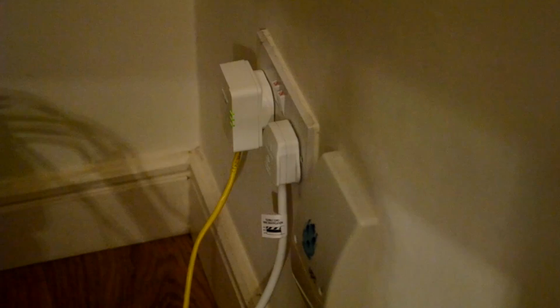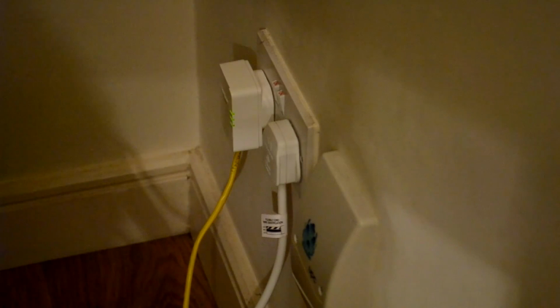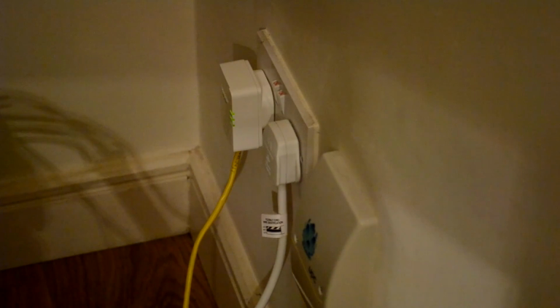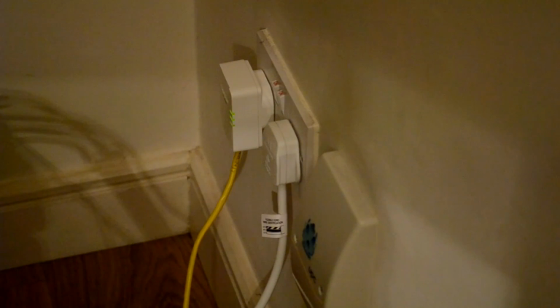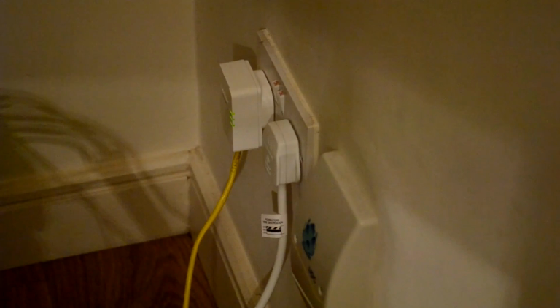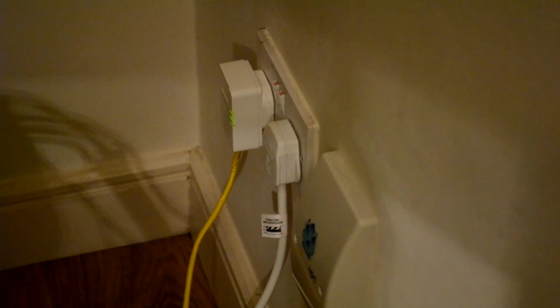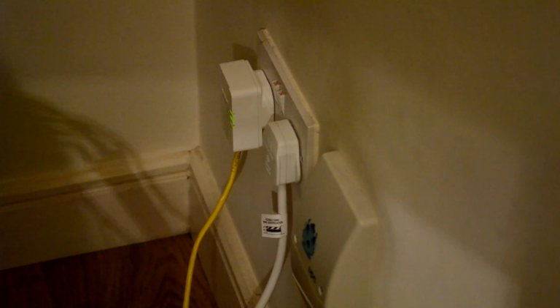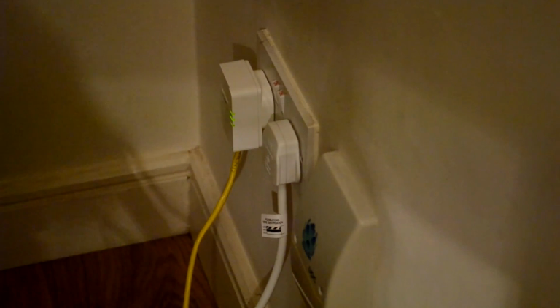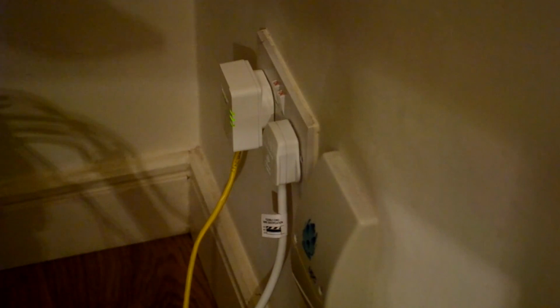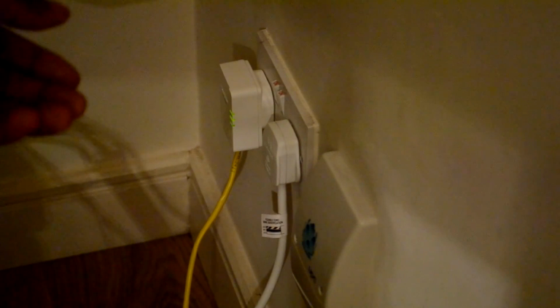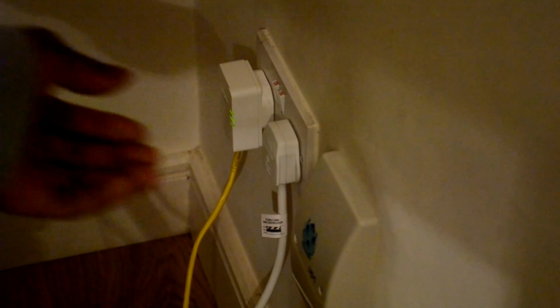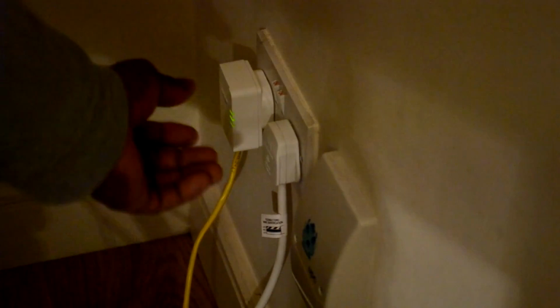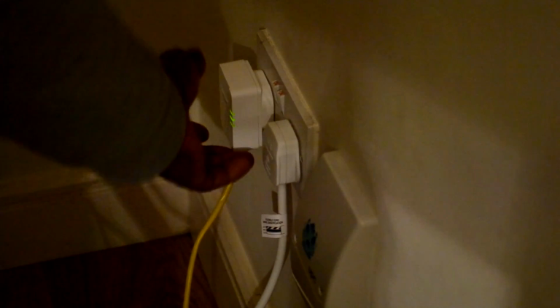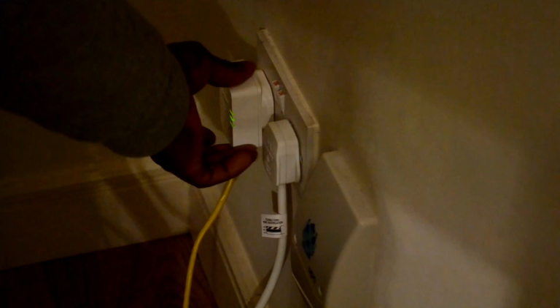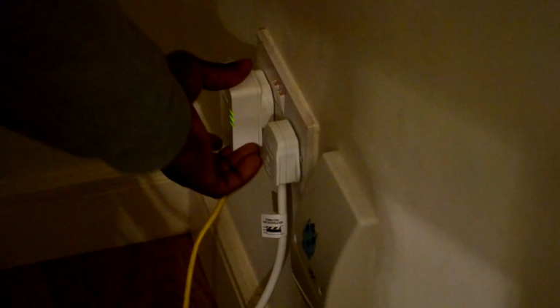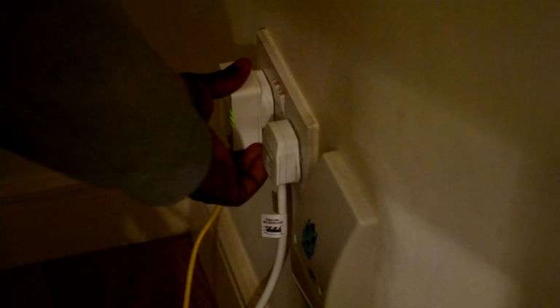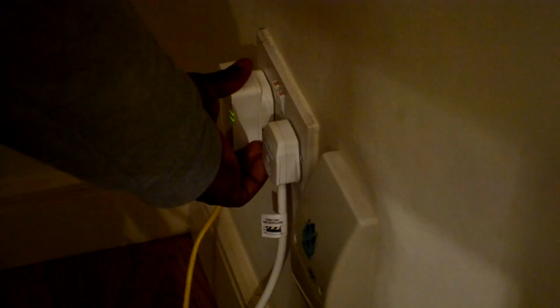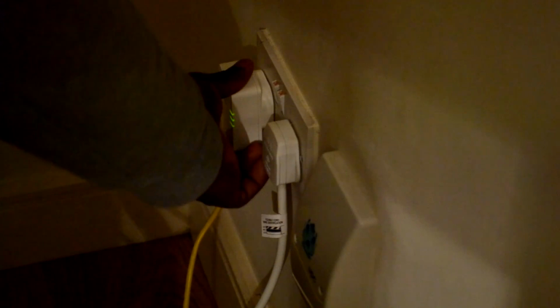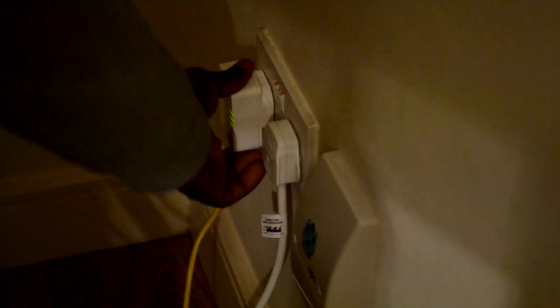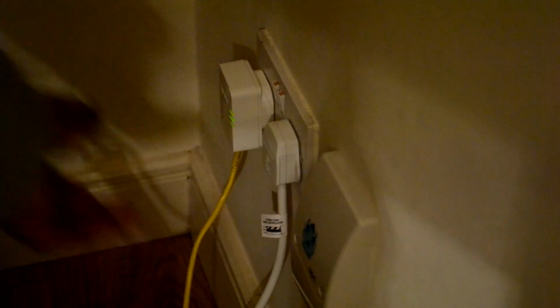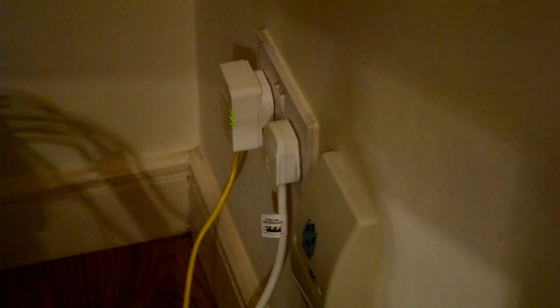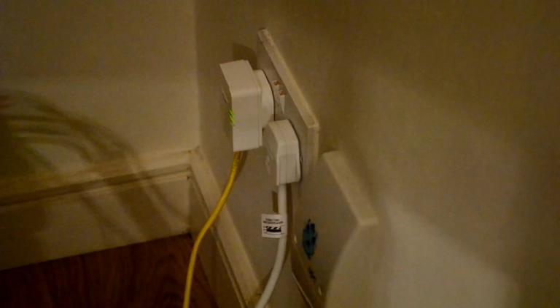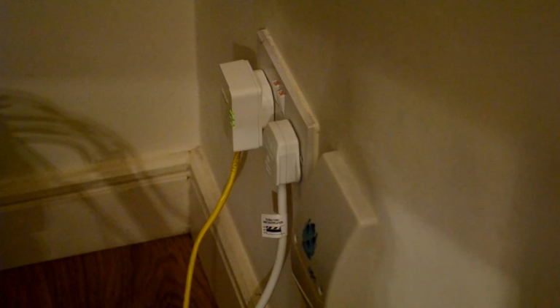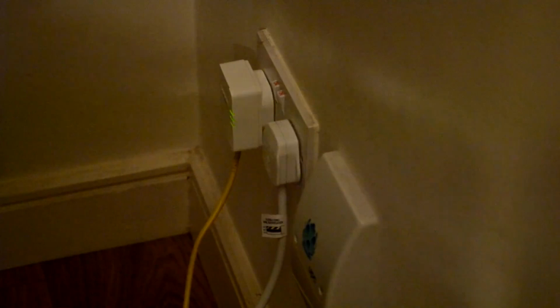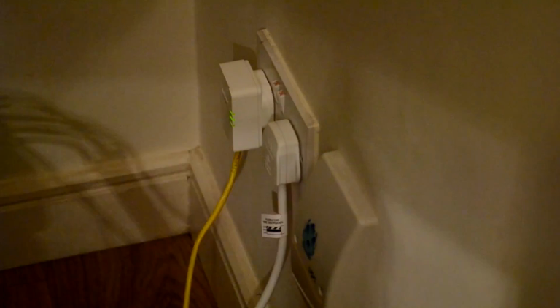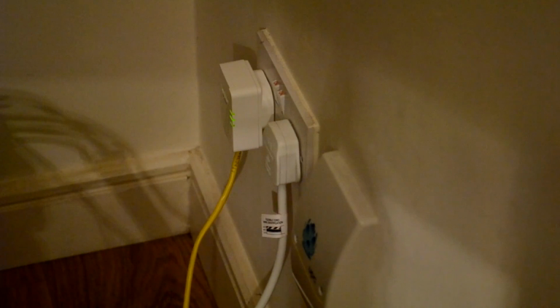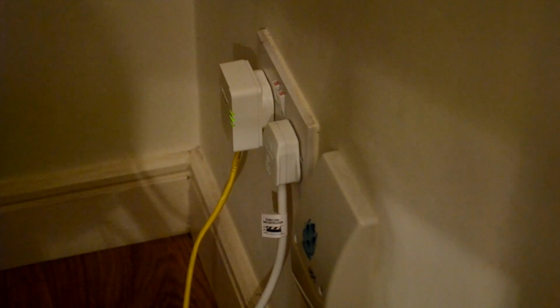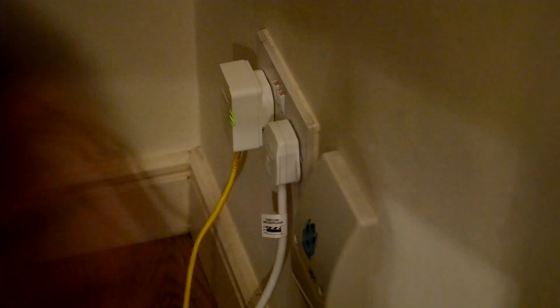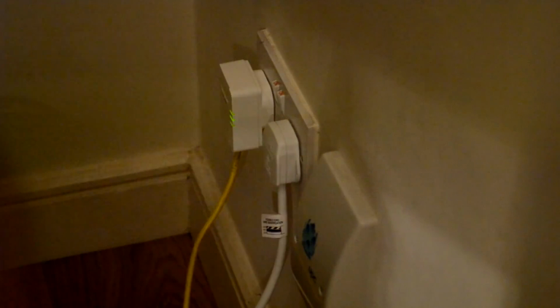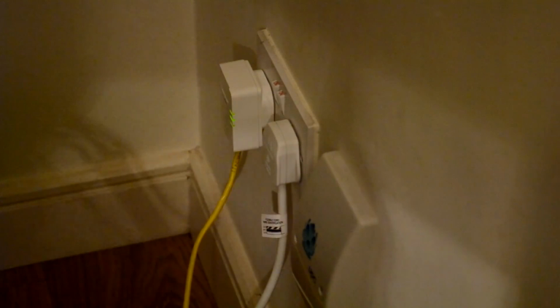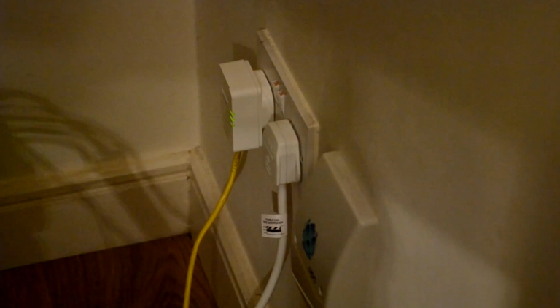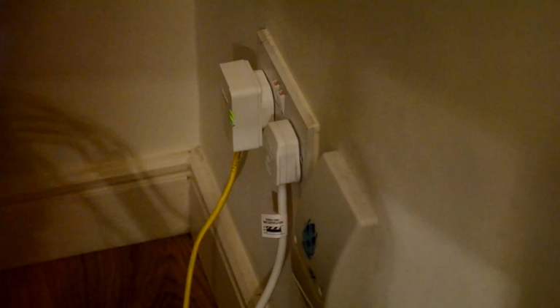Next, locate the sync button on the adapter and hold it for 2 seconds. Now it is trying to sync with the other adapters that are connected to your circuit.